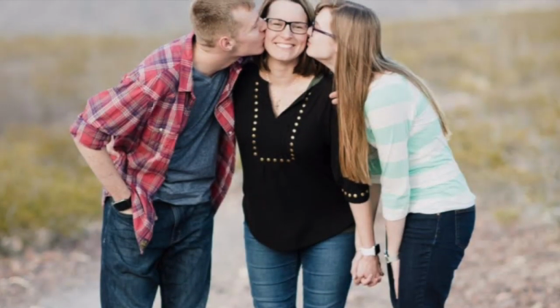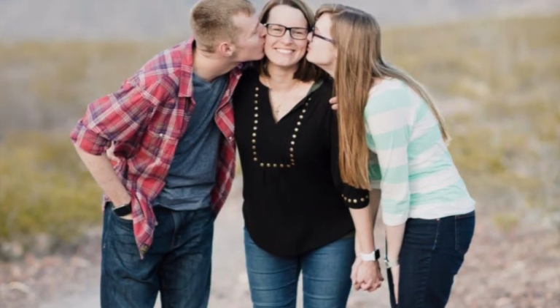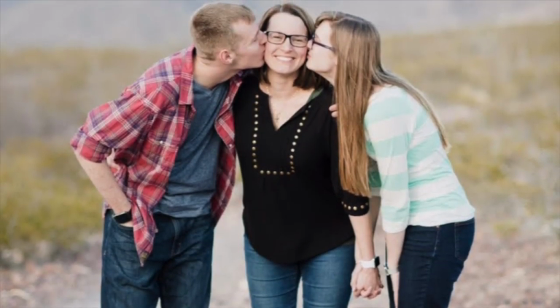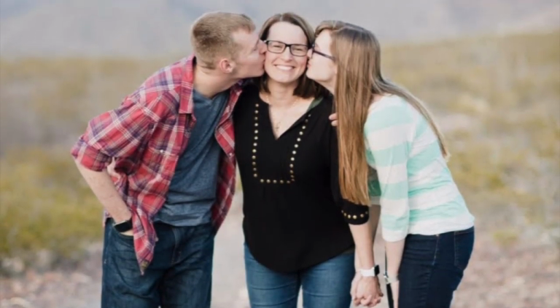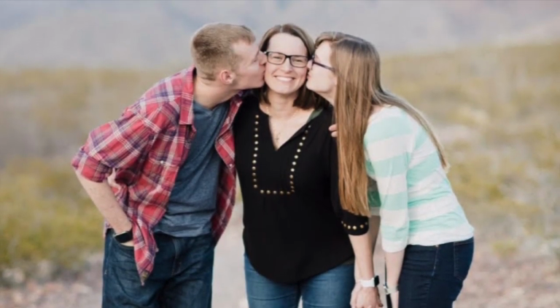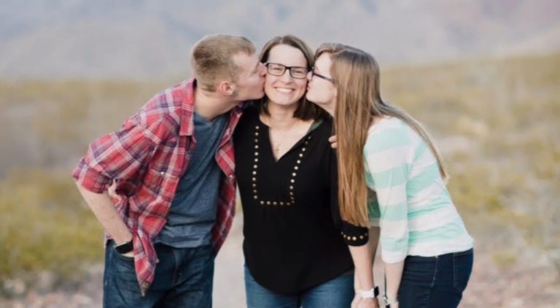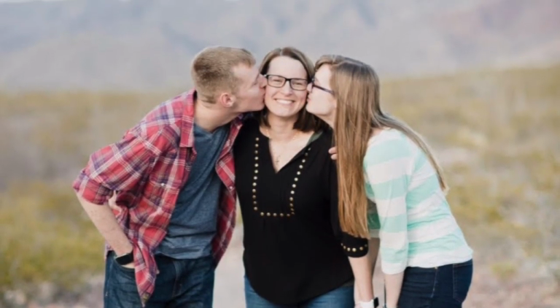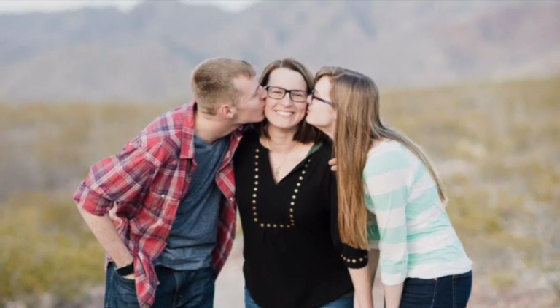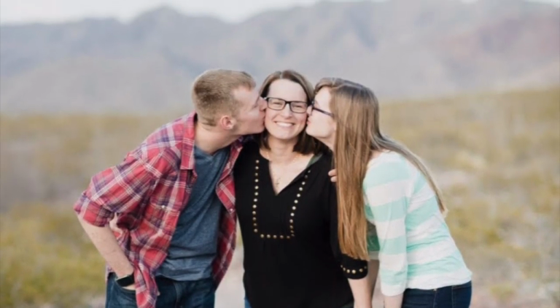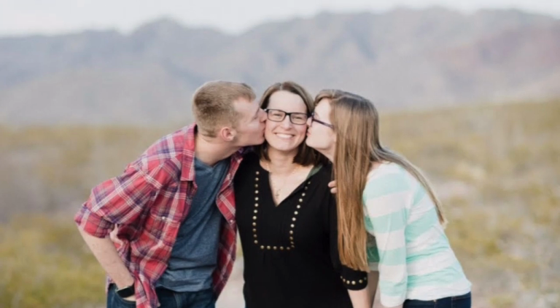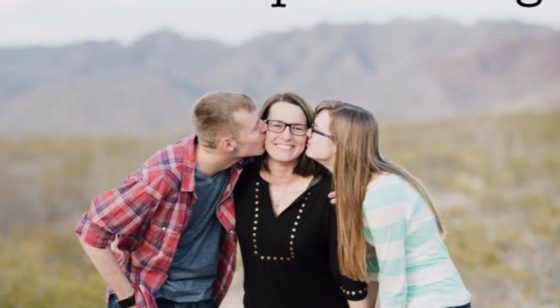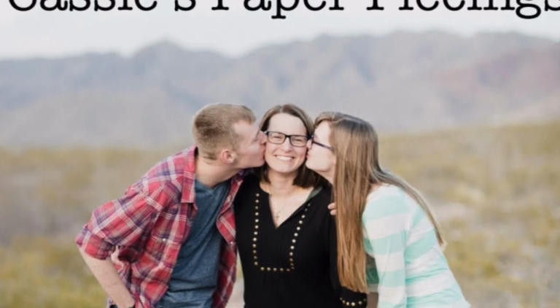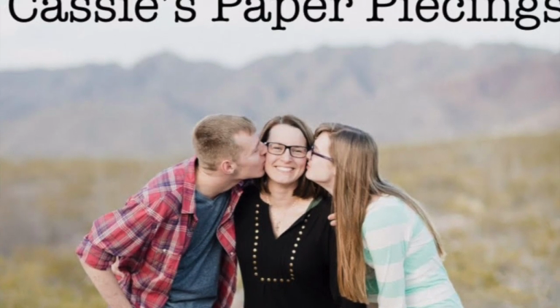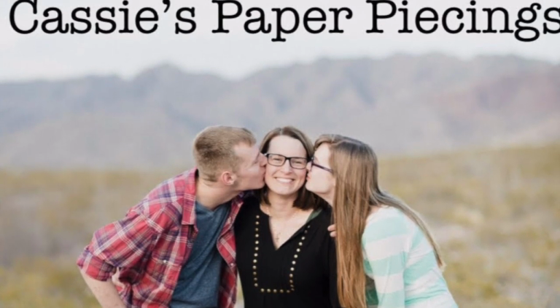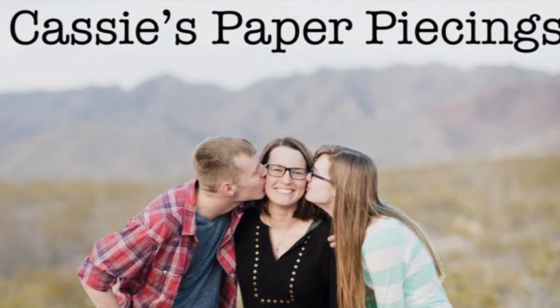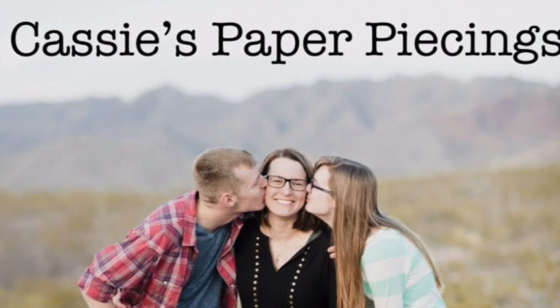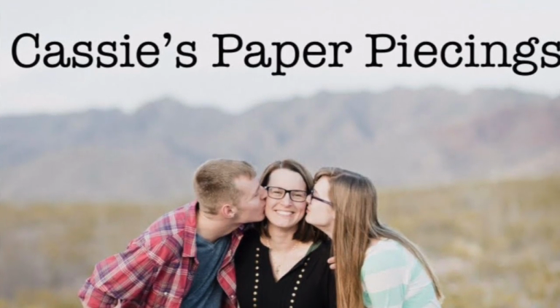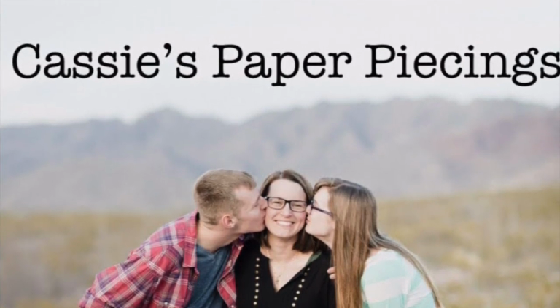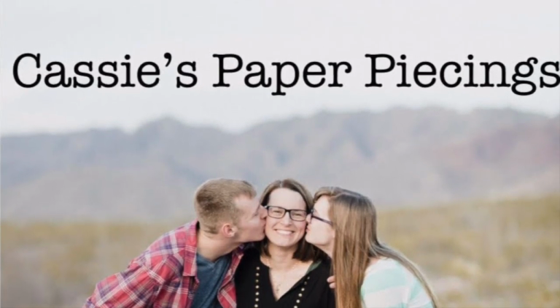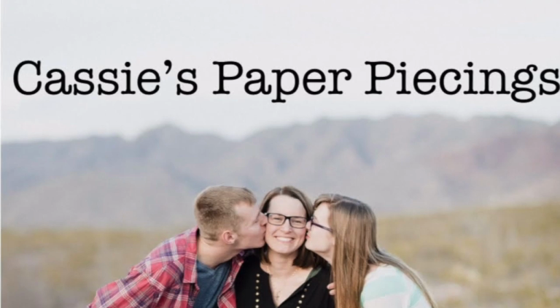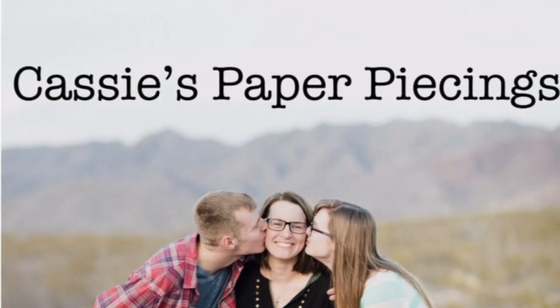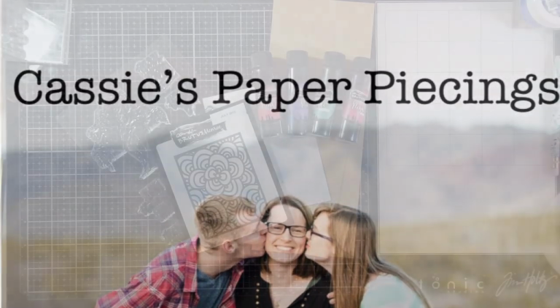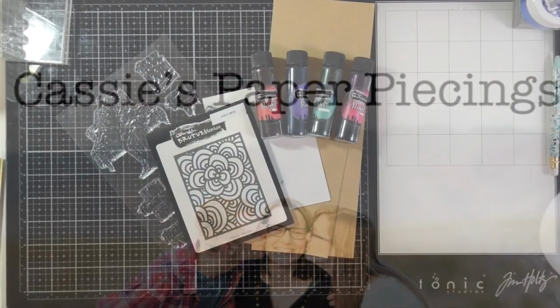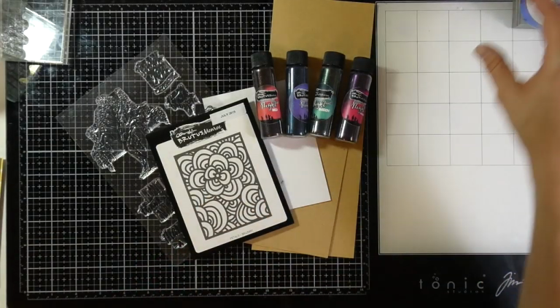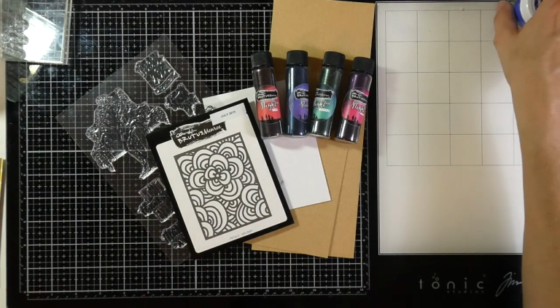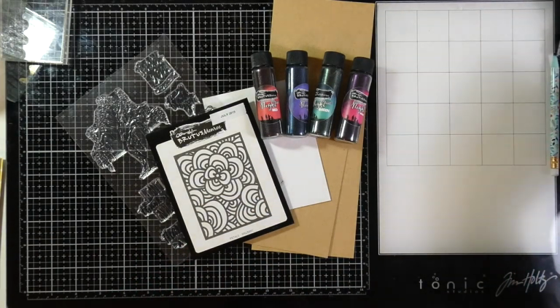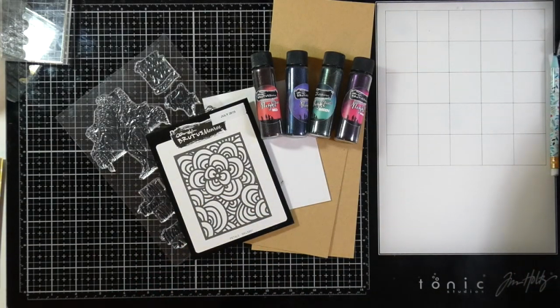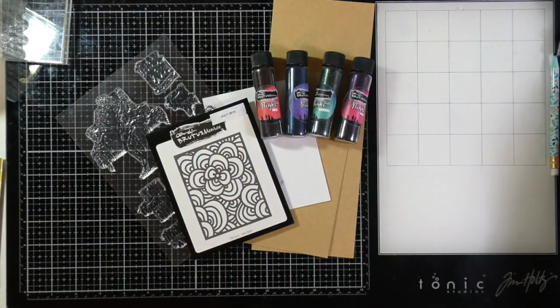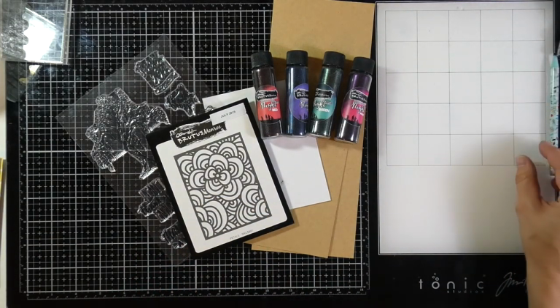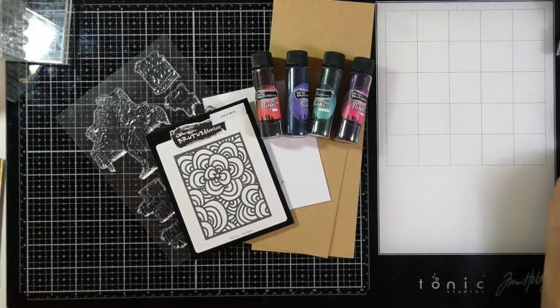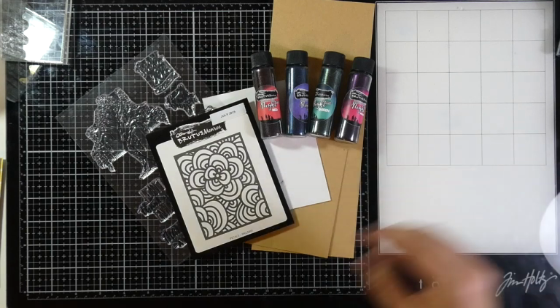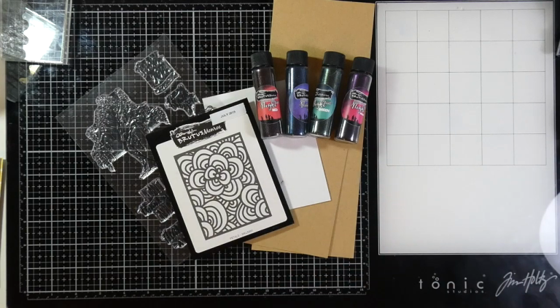Hello there, it's Cassie. I hope you are having a wonderful day. I am back with a blog post slash video for the inspiration team for Brutus Monroe, and our challenge was to use subscription items.